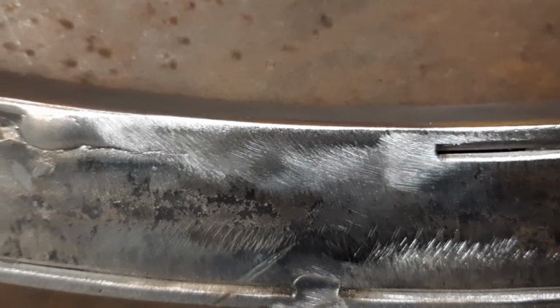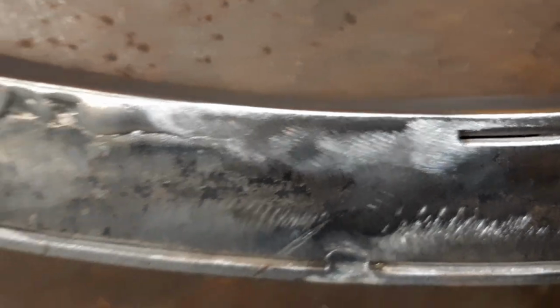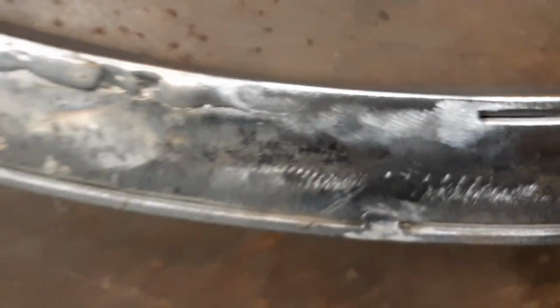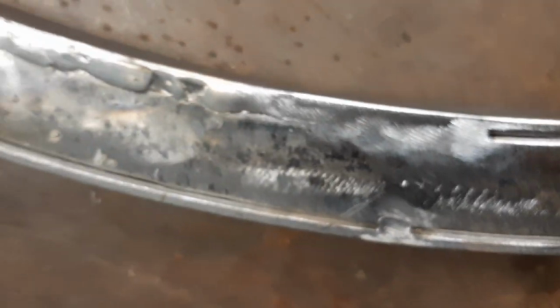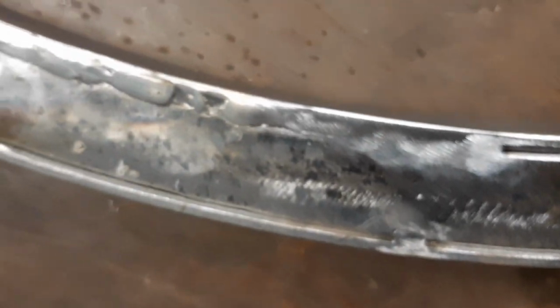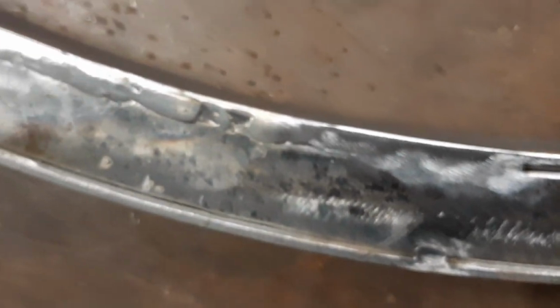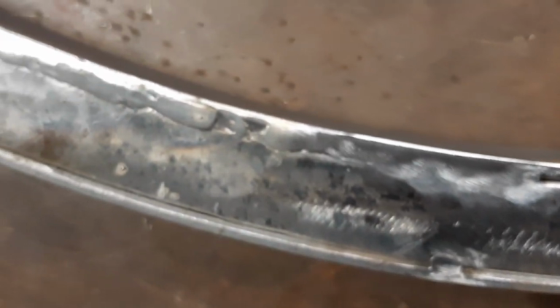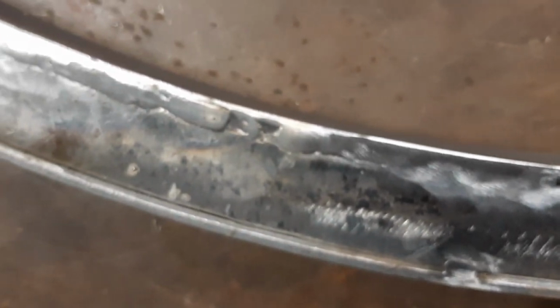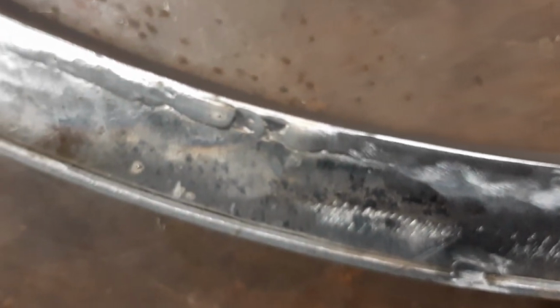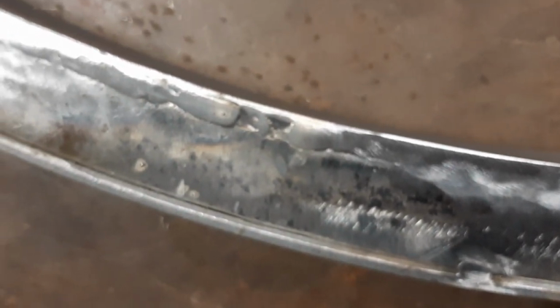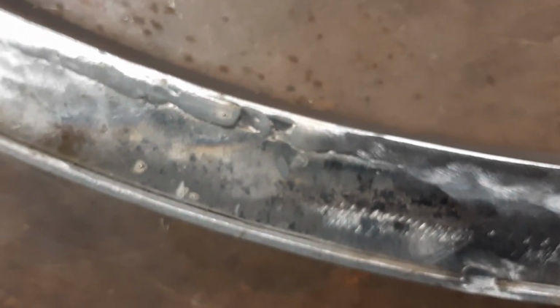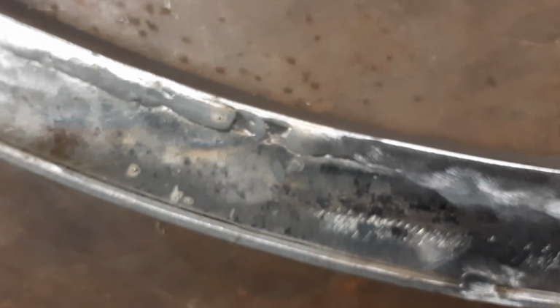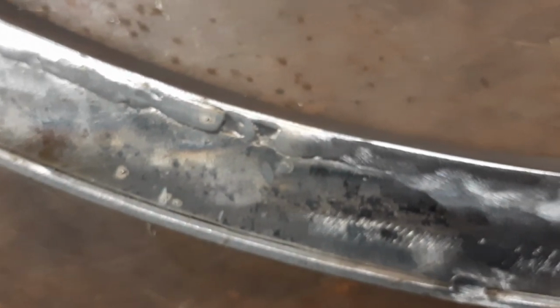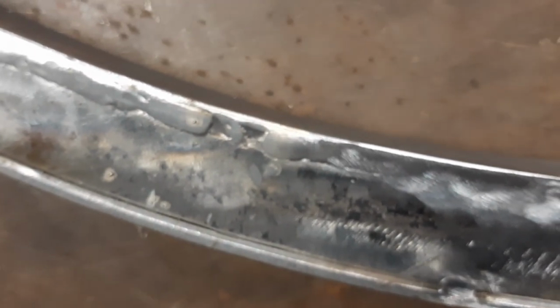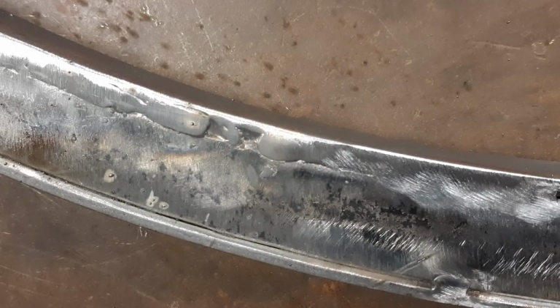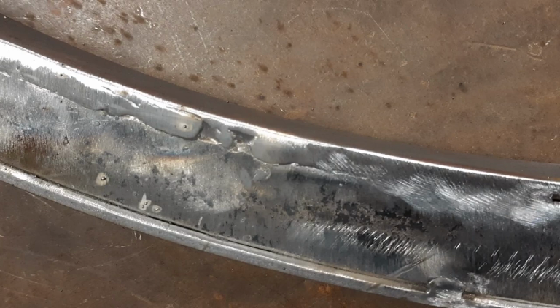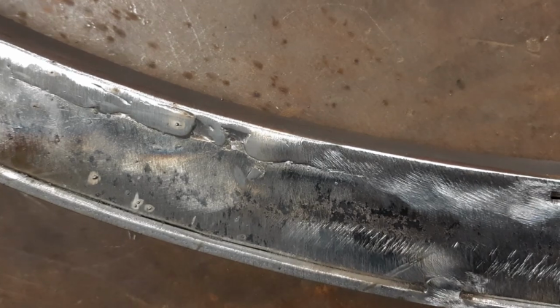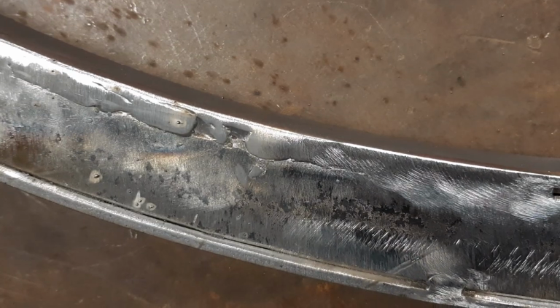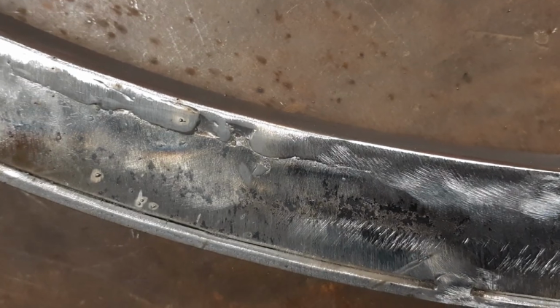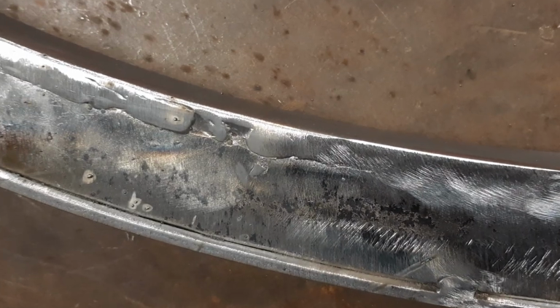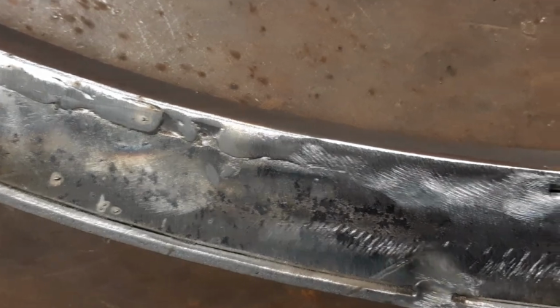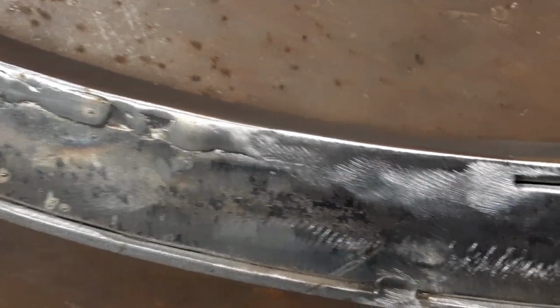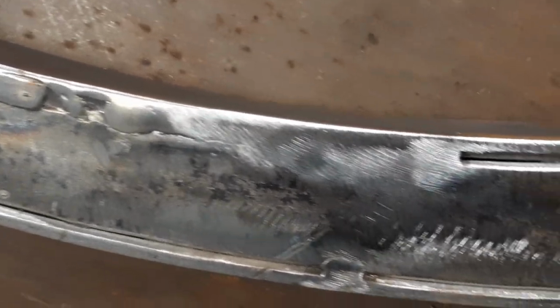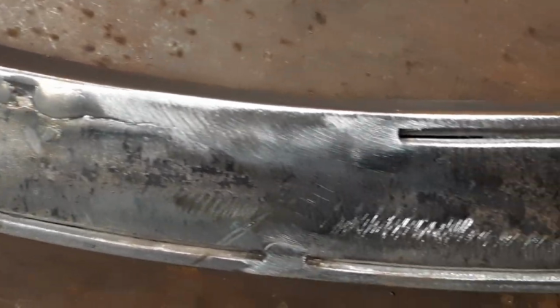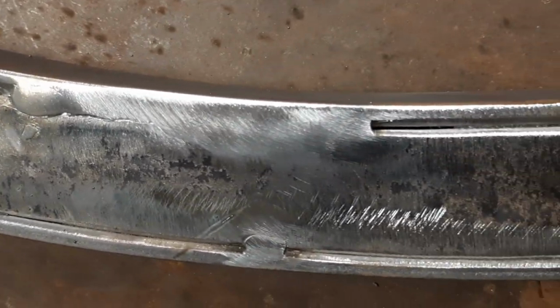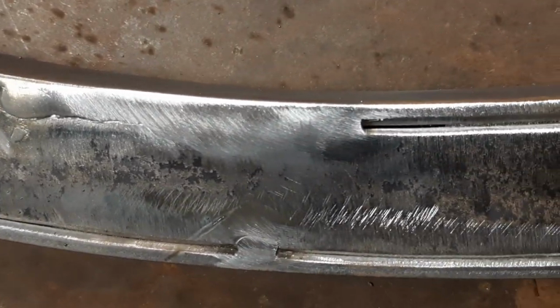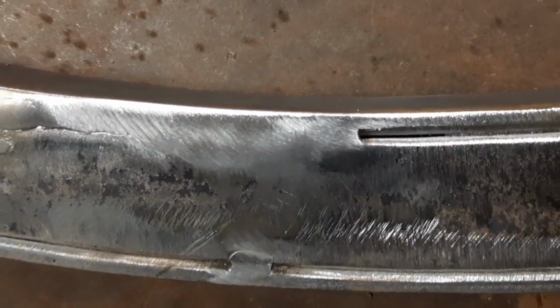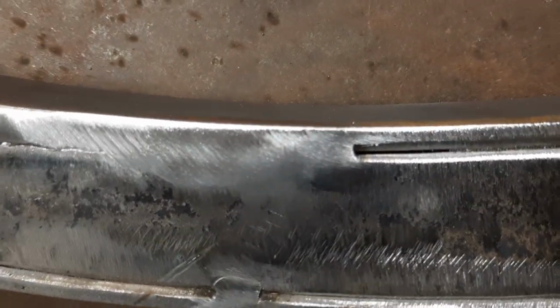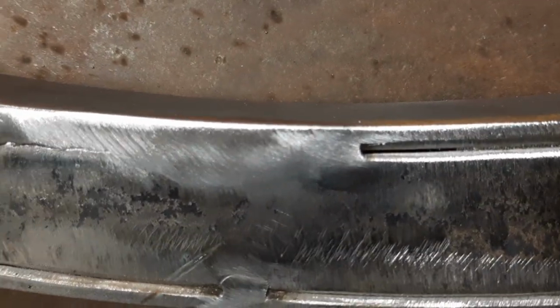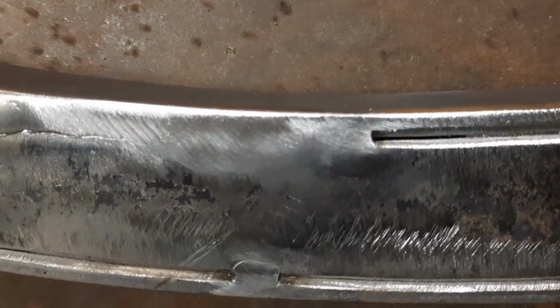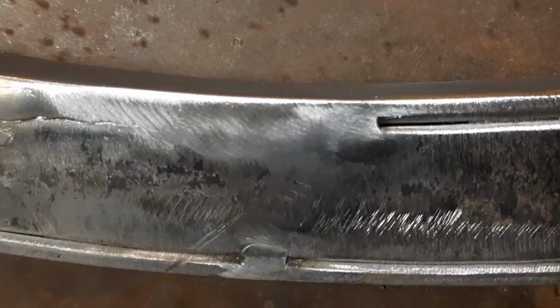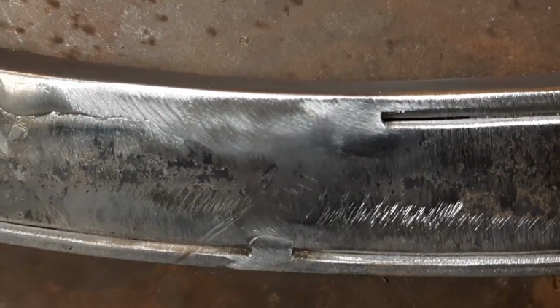Any areas where it's not blended in yet, I've either got to do a little bit more welding or whatever, but ultimately that's the aim of the game.